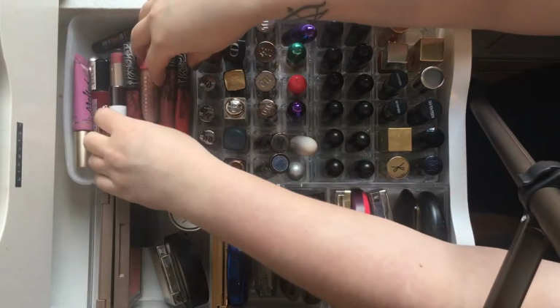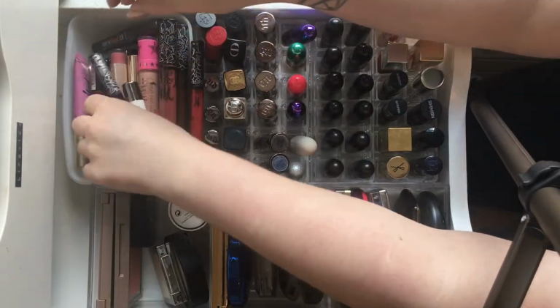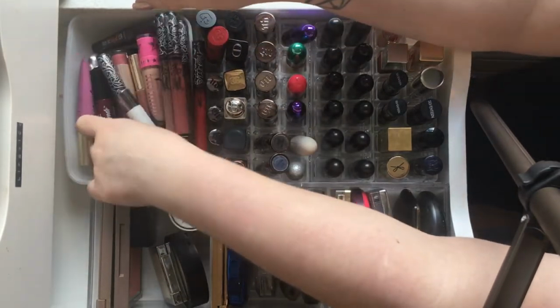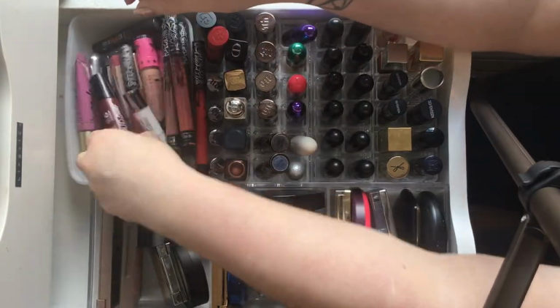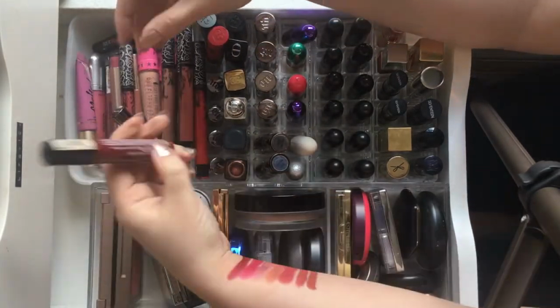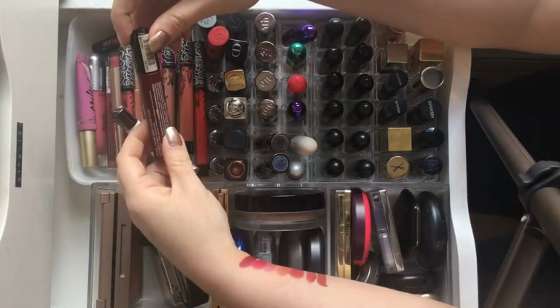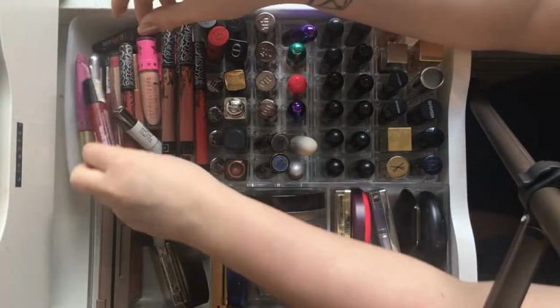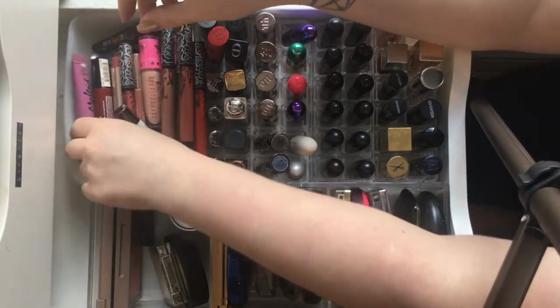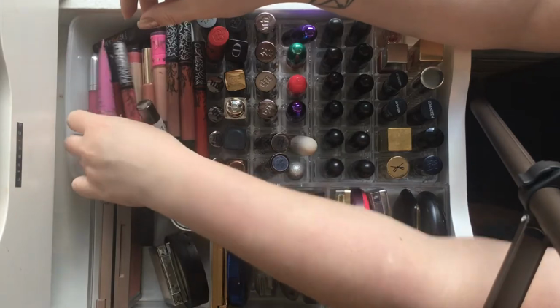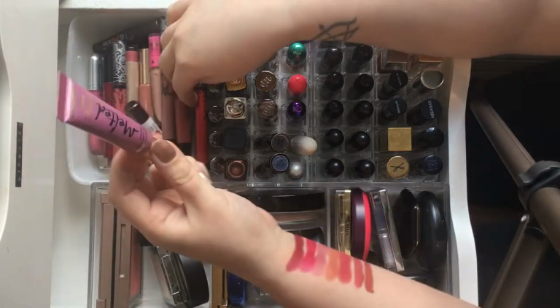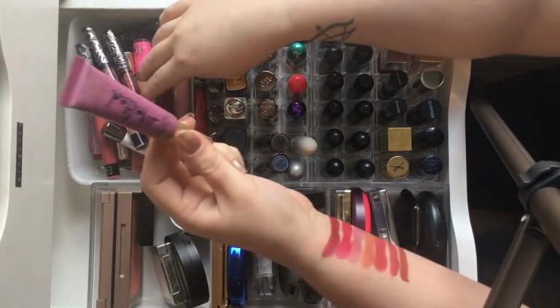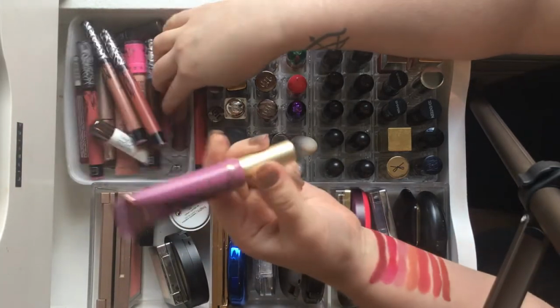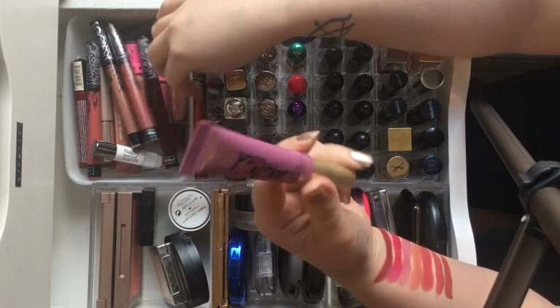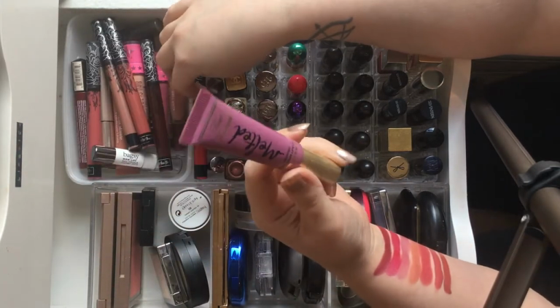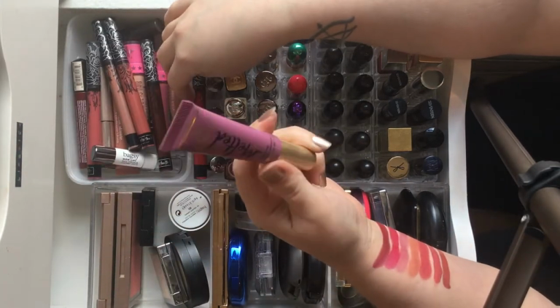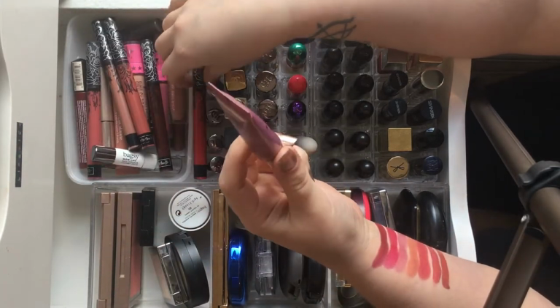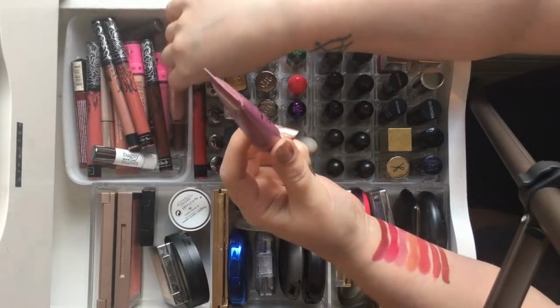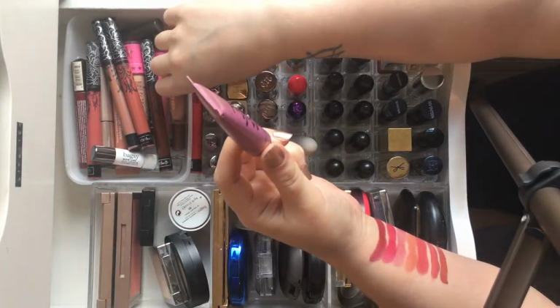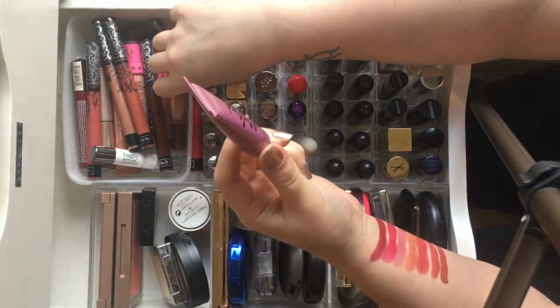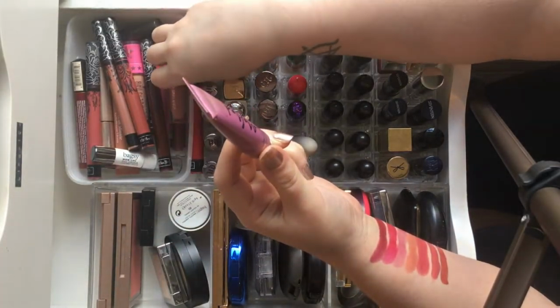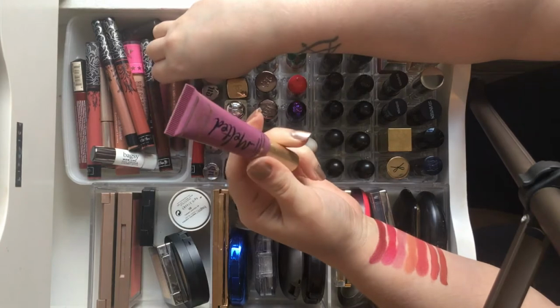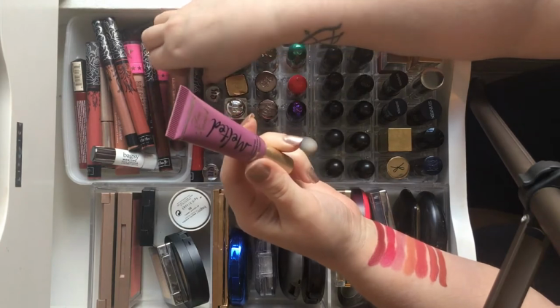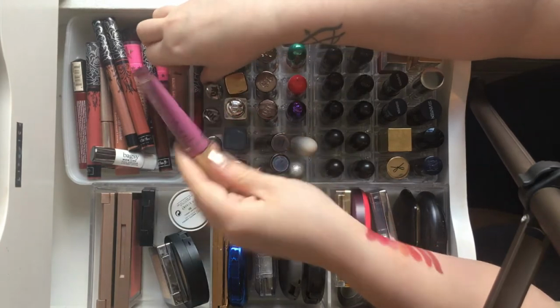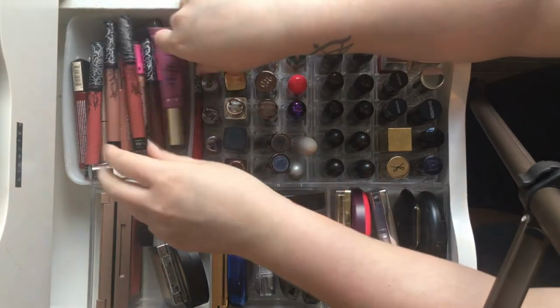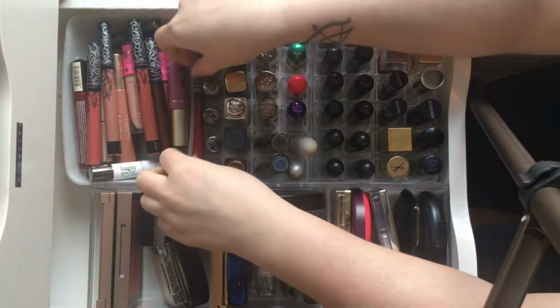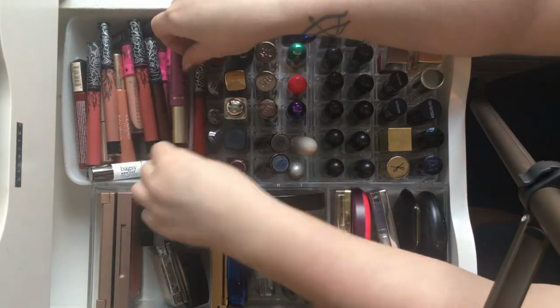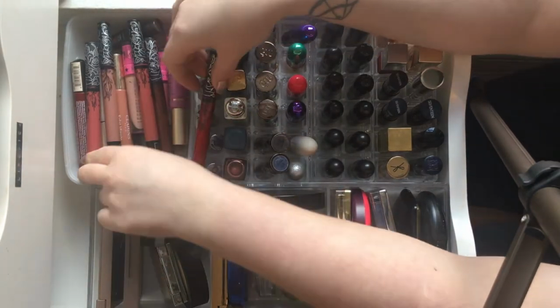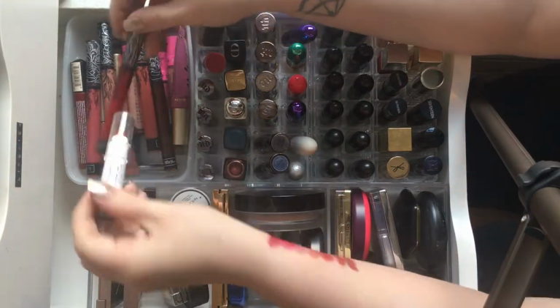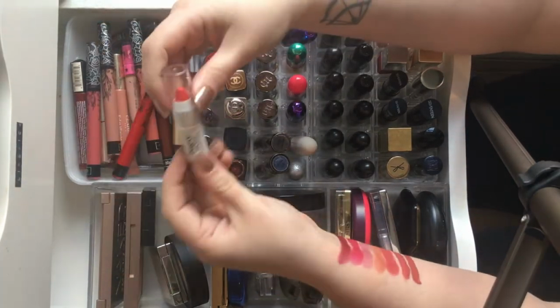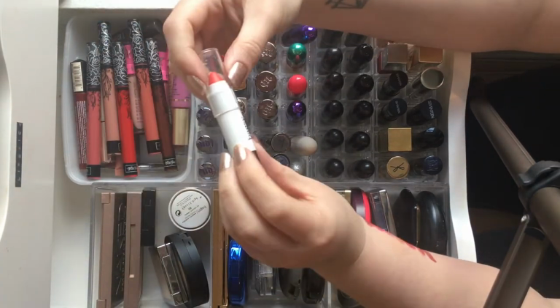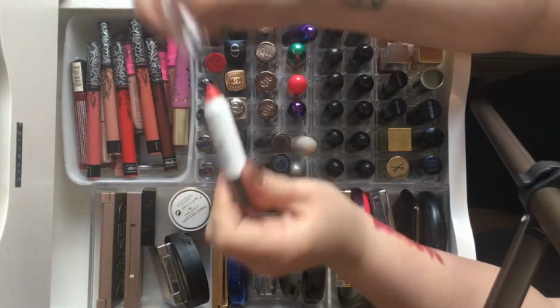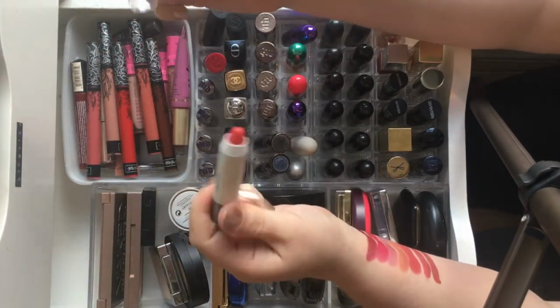Other than those, we have a few NYX ones which I don't really use anymore, a Too Faced one I never reach for because I don't like the formula, and a cute little Bagsy one which is new.